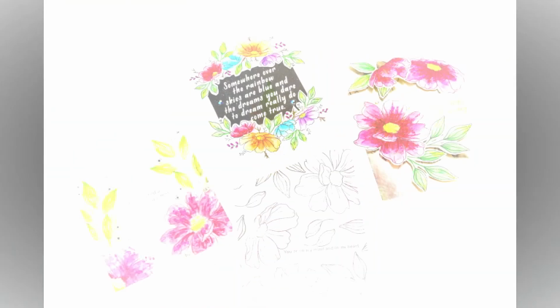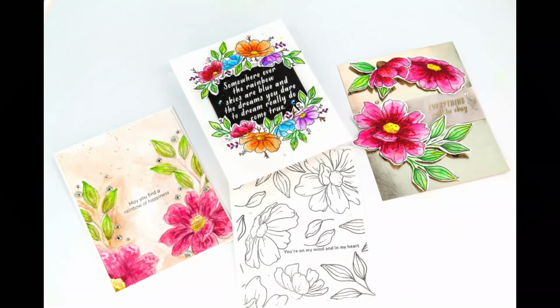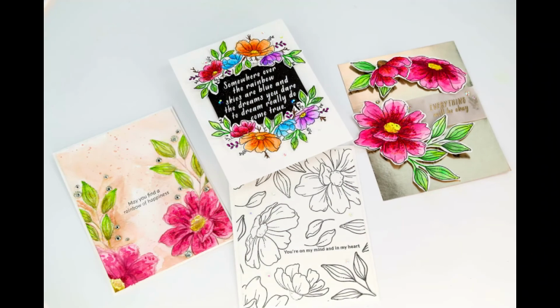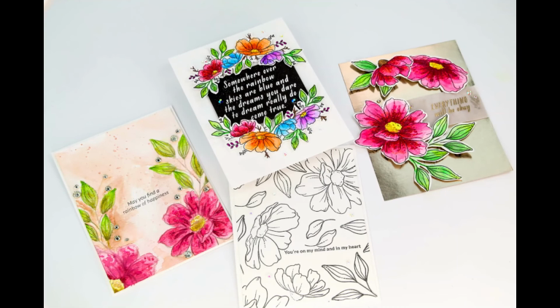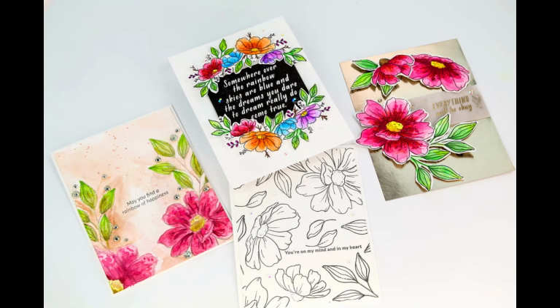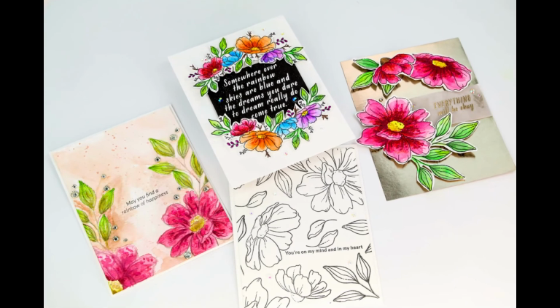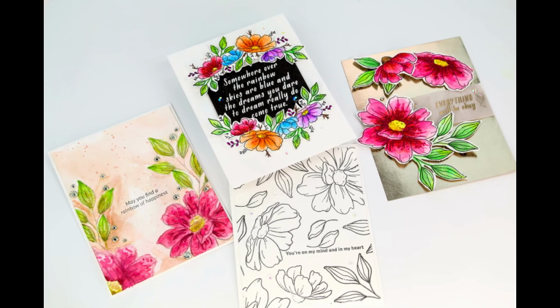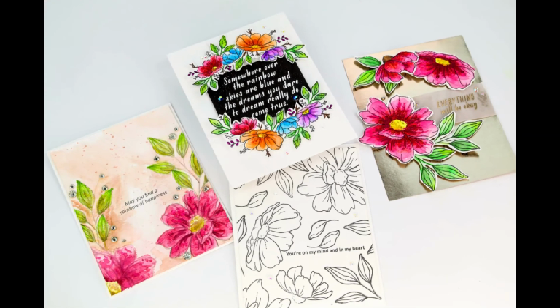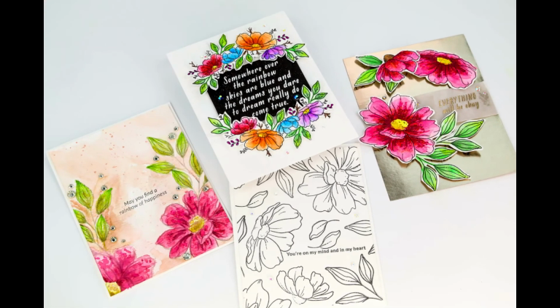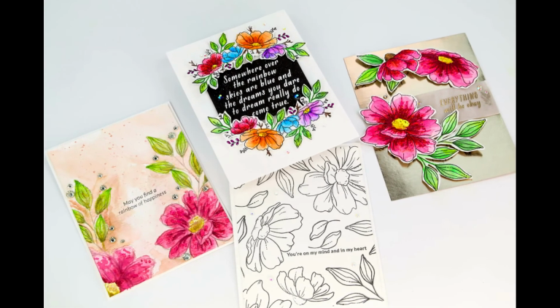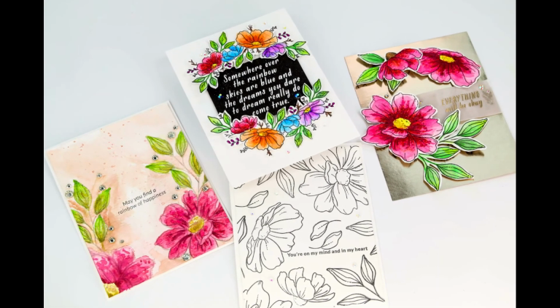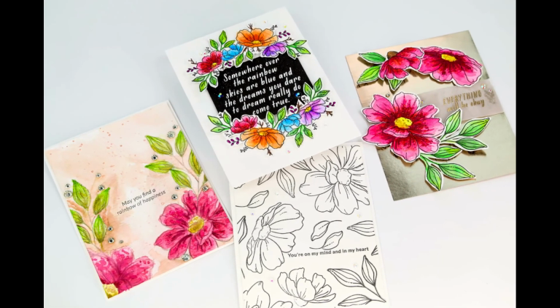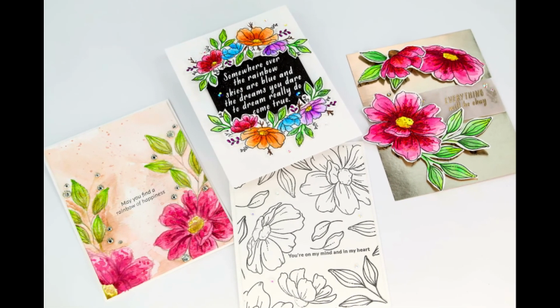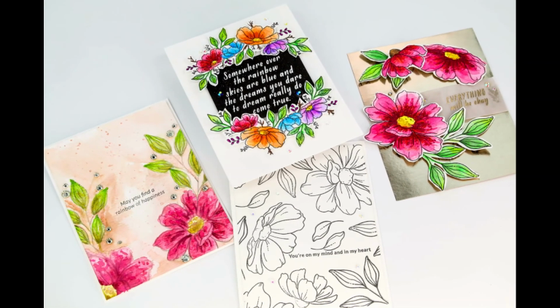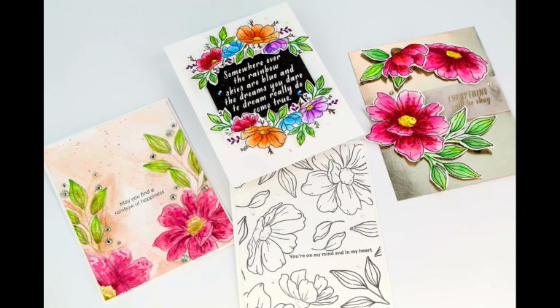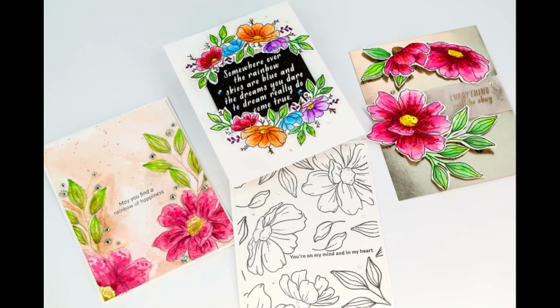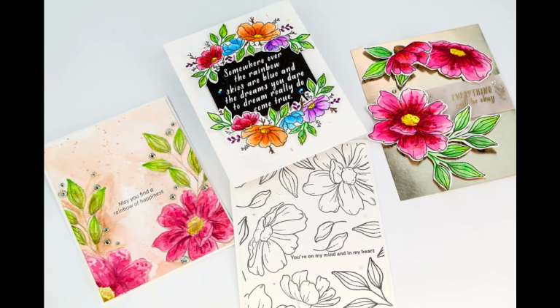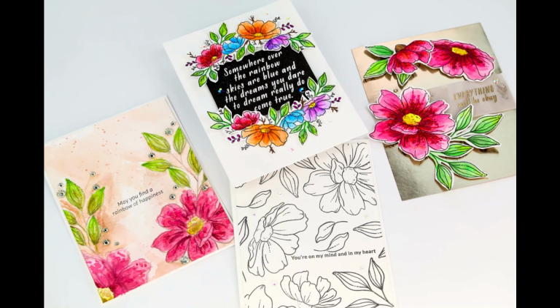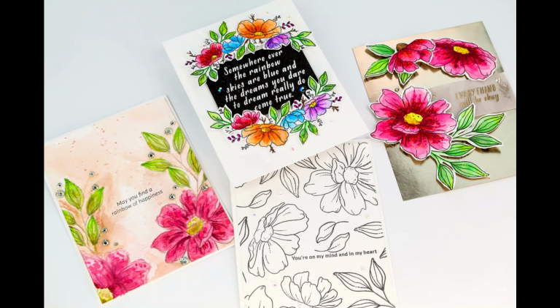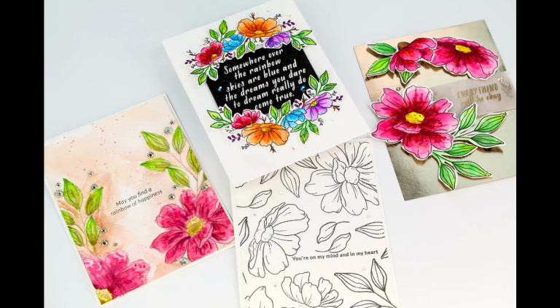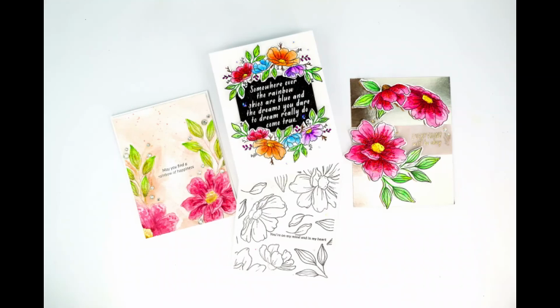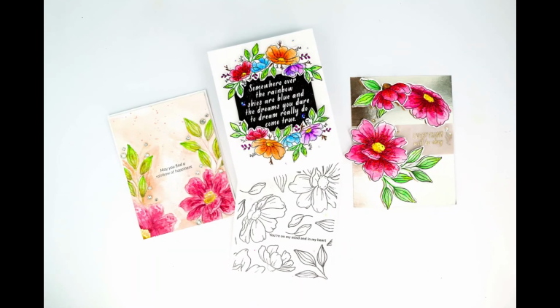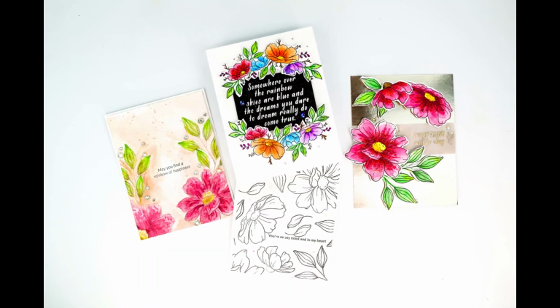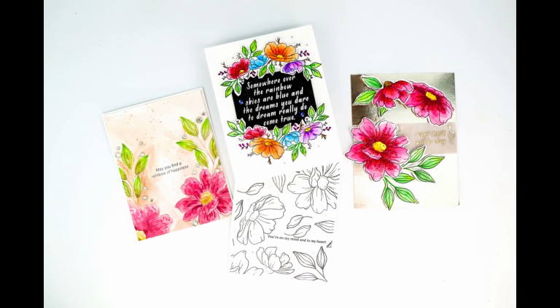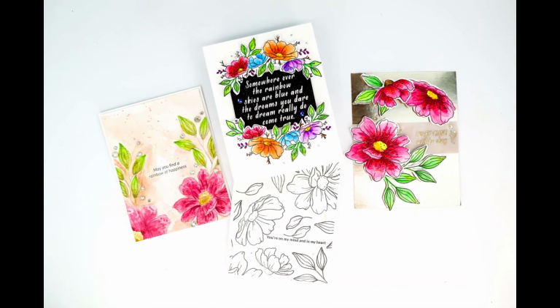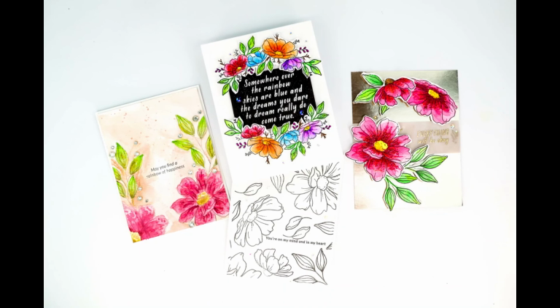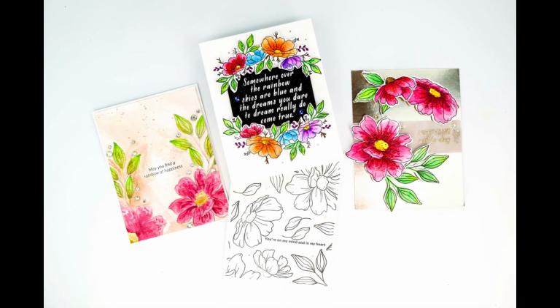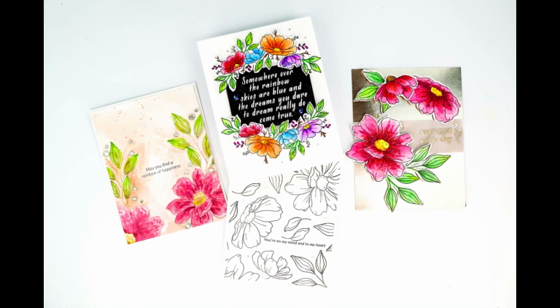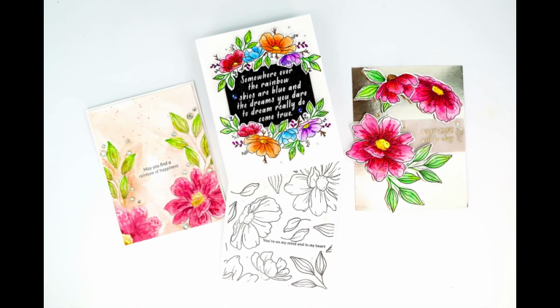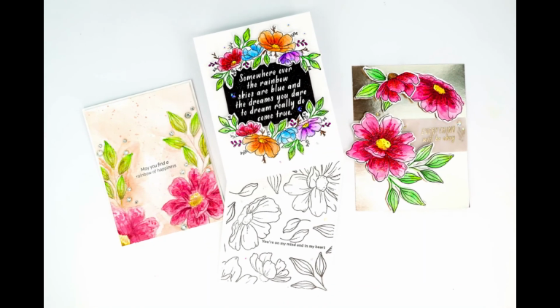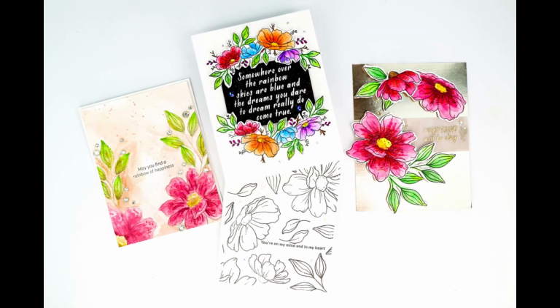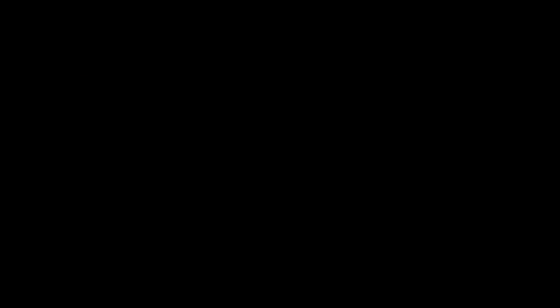We're going to mat it on white and that does it. Thank you so much for joining me today — super fun encouraging cards that I hope you love to create. Get your Simon Says Stamp kit; I will link everything in the description below. Please be sure to give me a like and a subscribe. Thank you so much, have a great day!